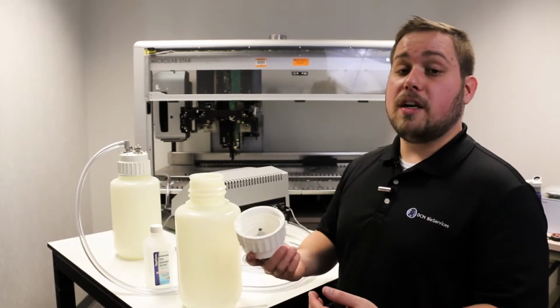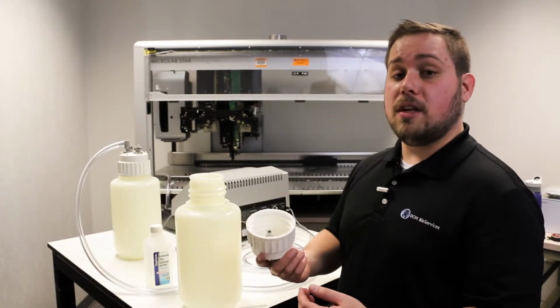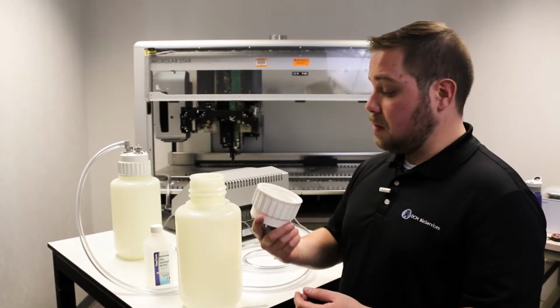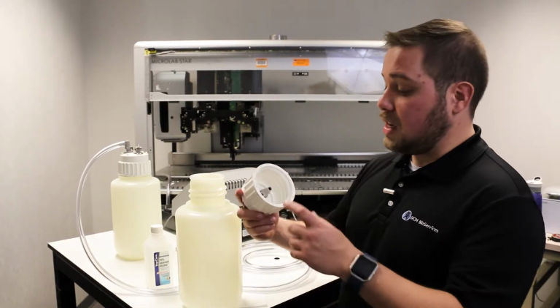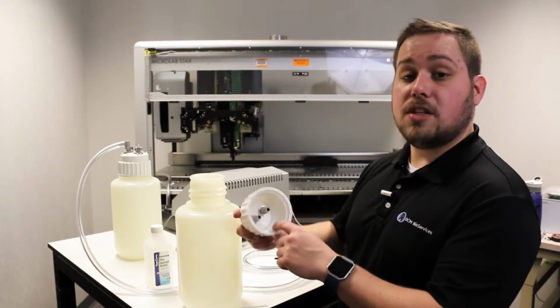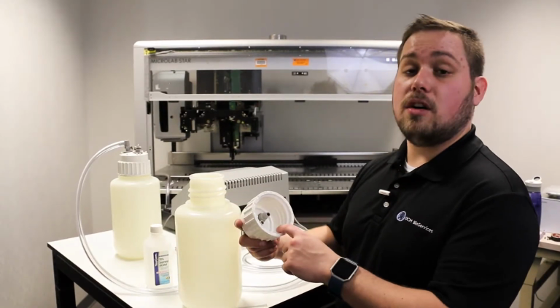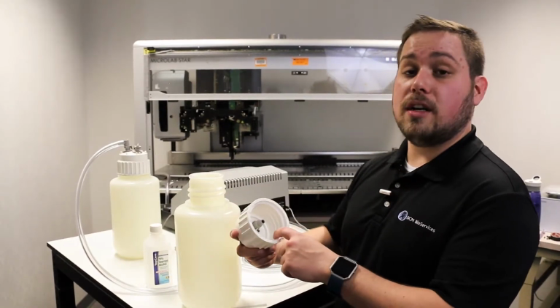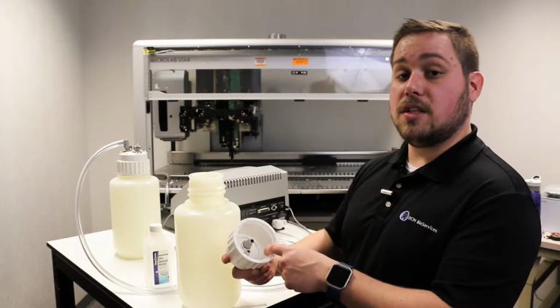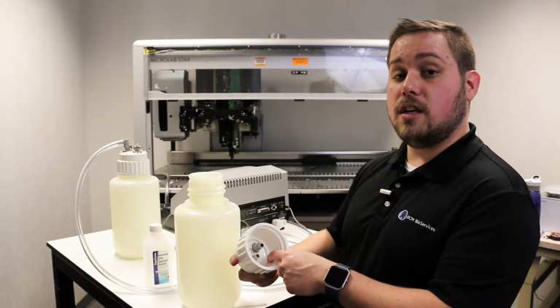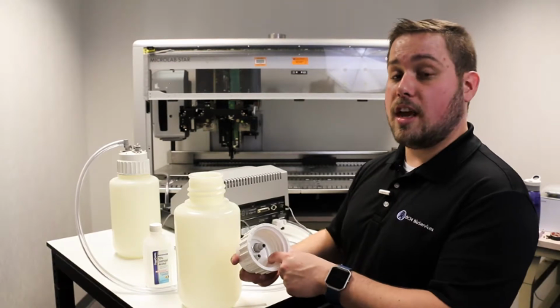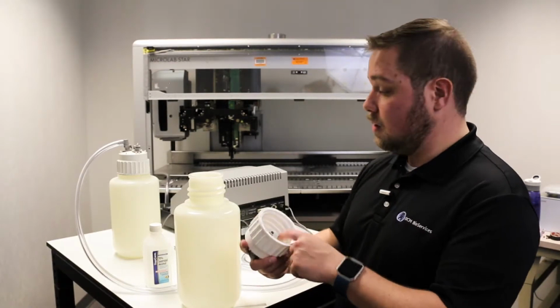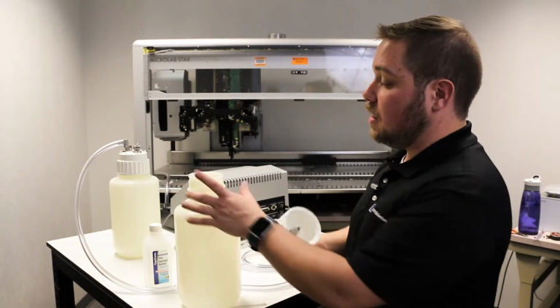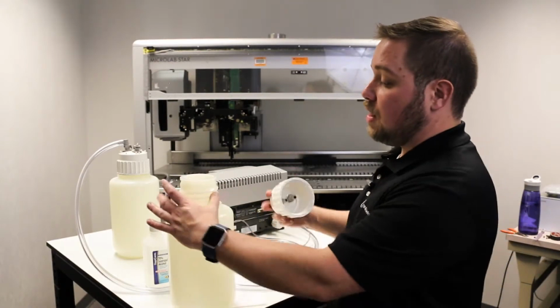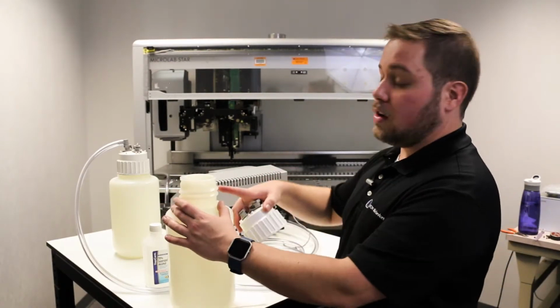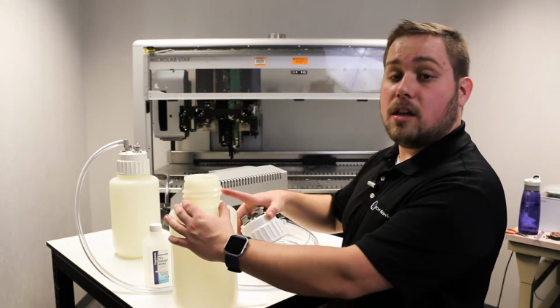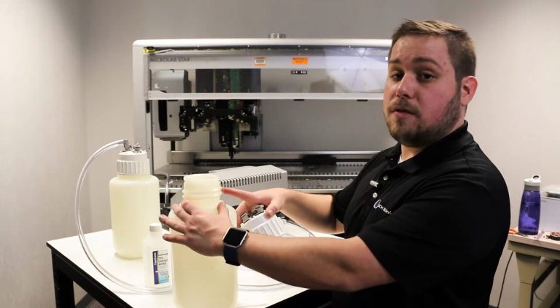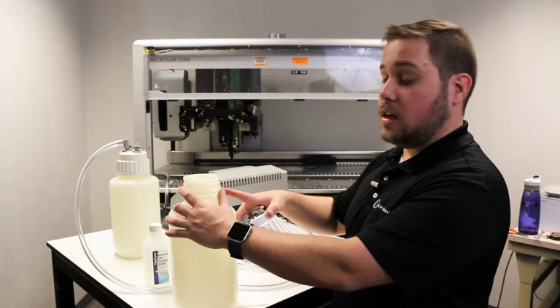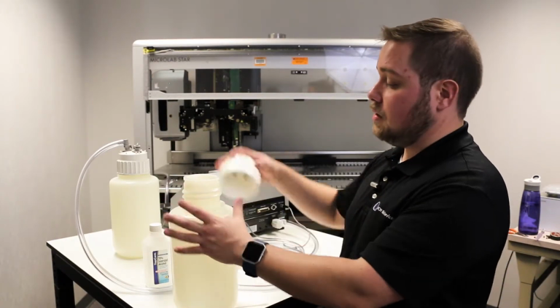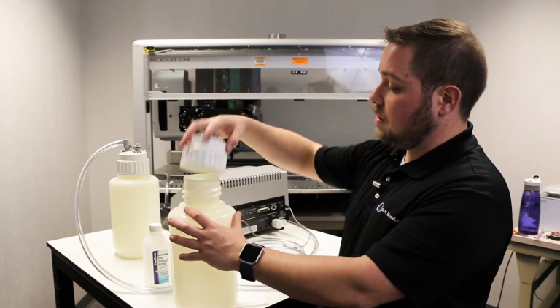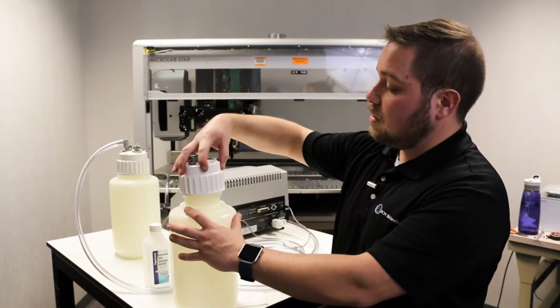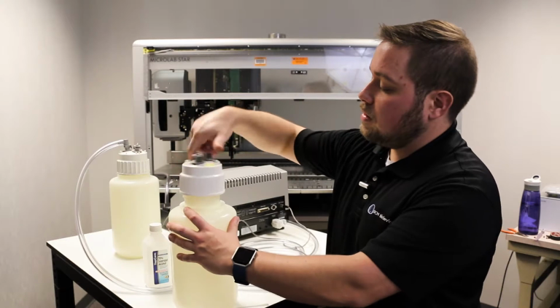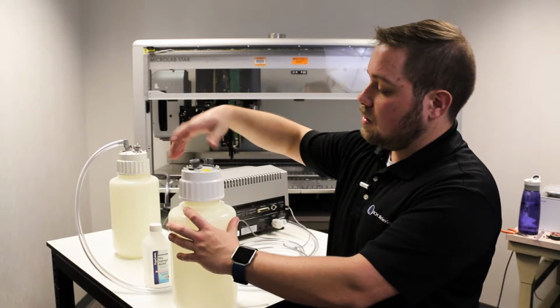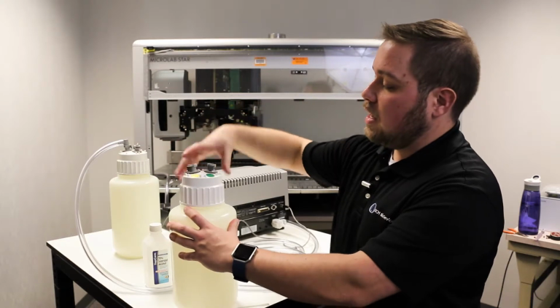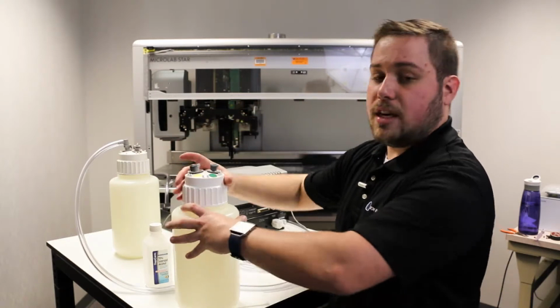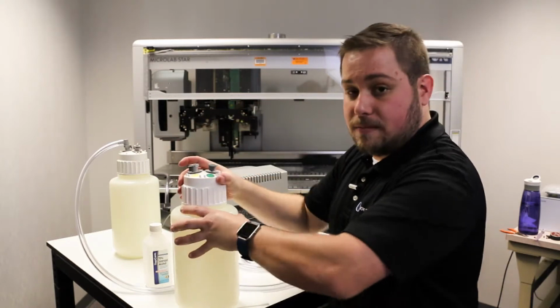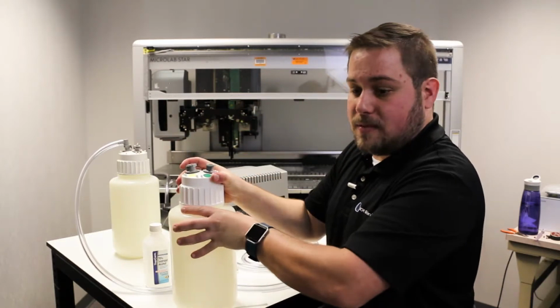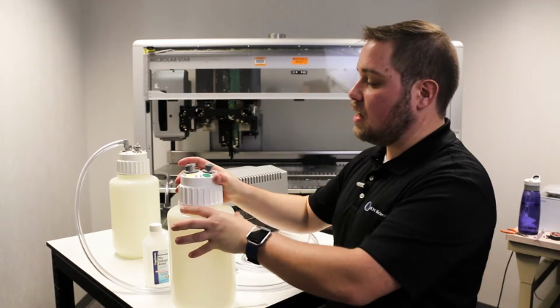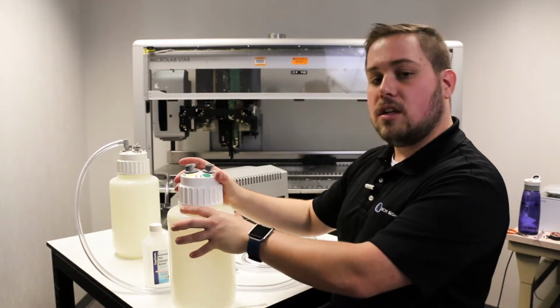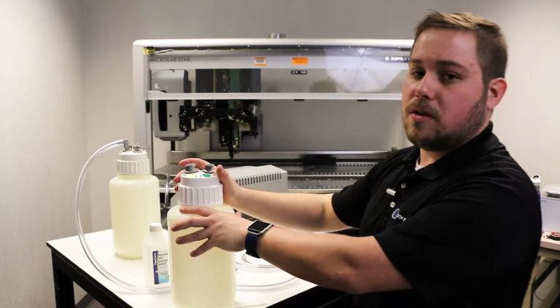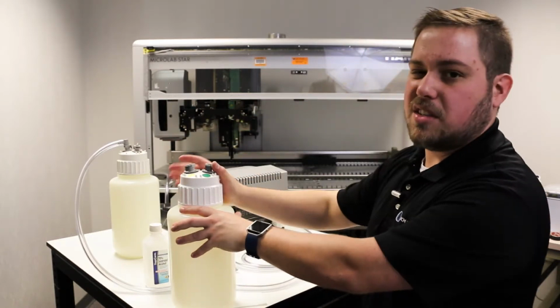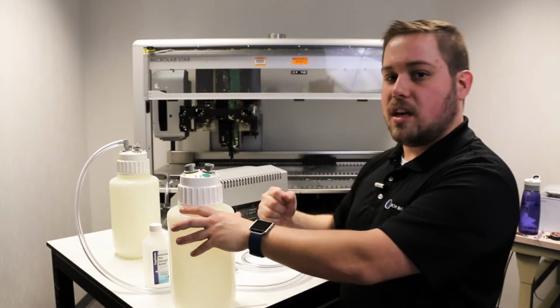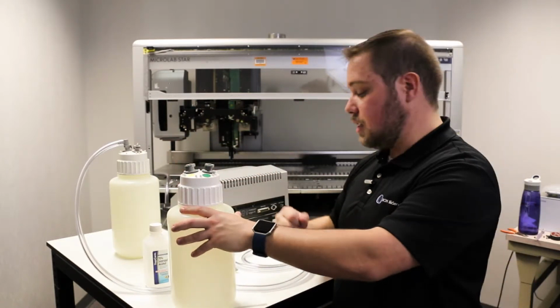Before reassembling the cap, you'll want to check to make sure that your o-ring is nice and clean in the cap, and that the threading on the bottle itself is clear. Hand tighten and give it a little extra resistance just to get a good seal.